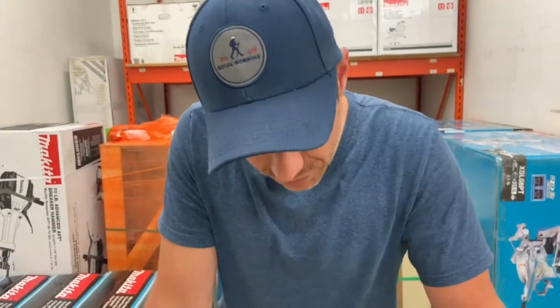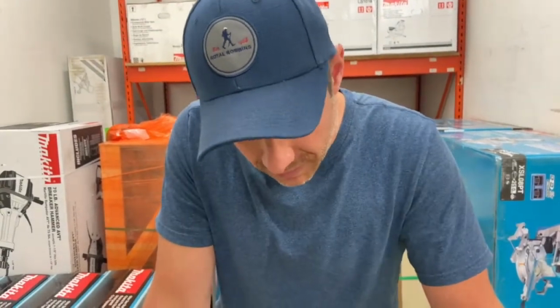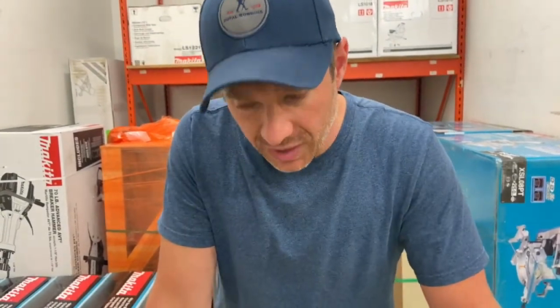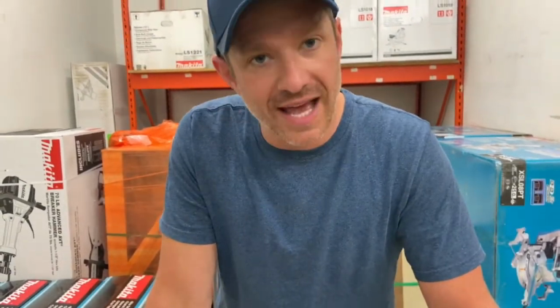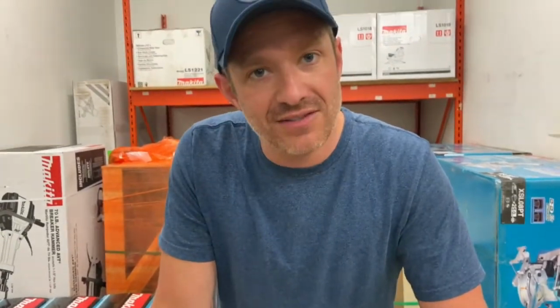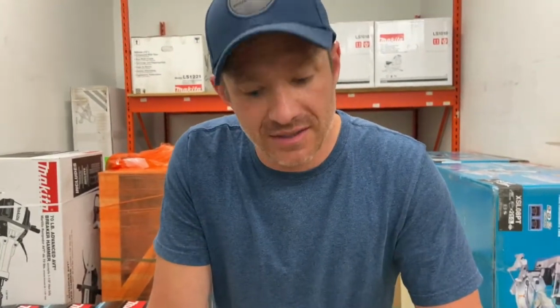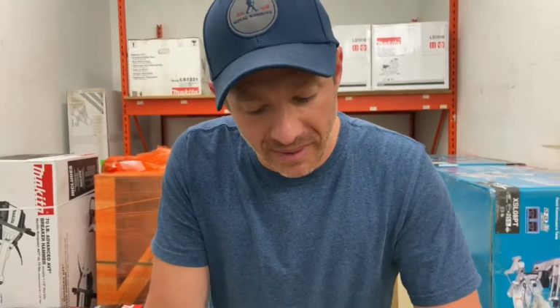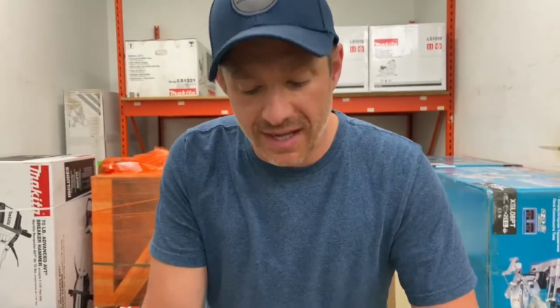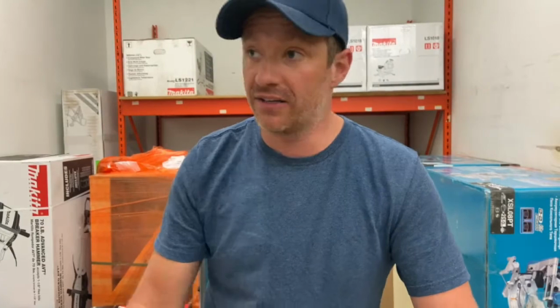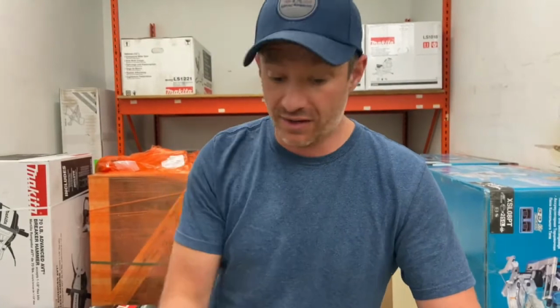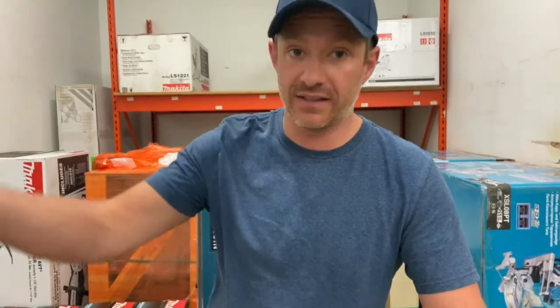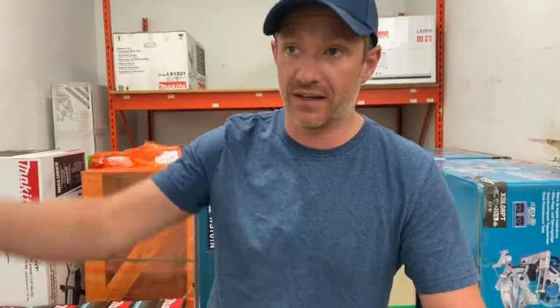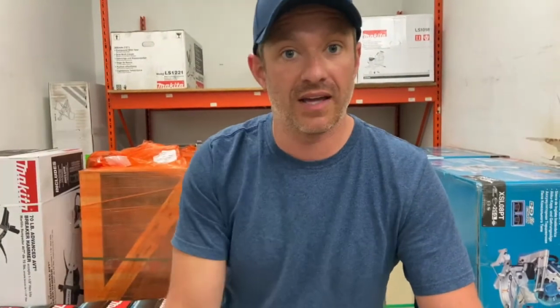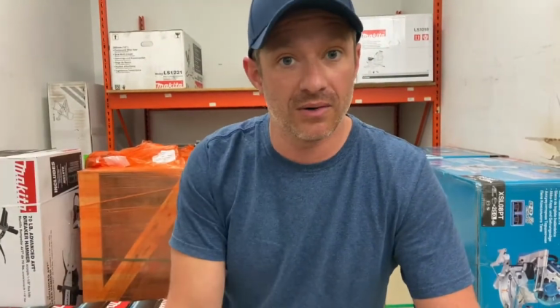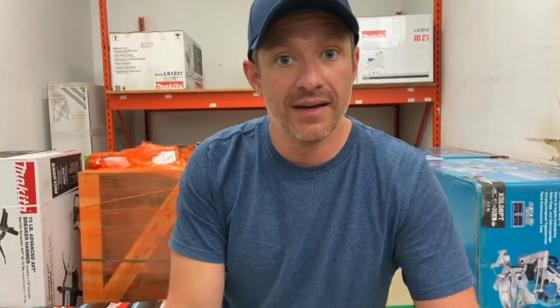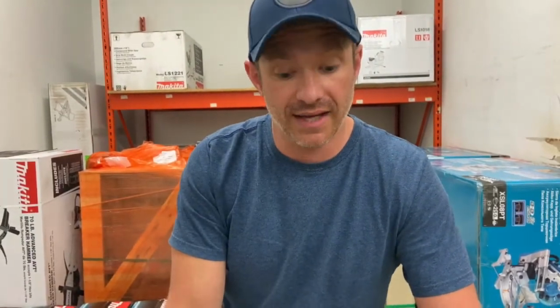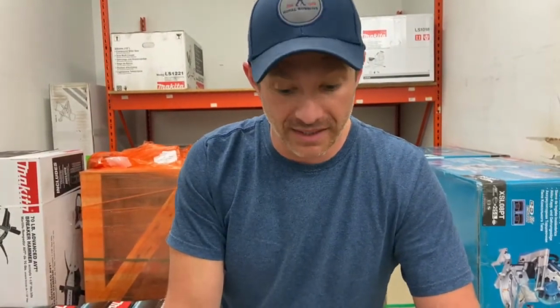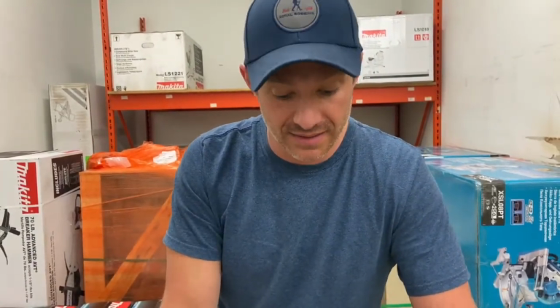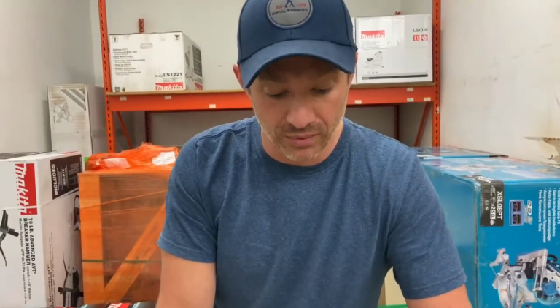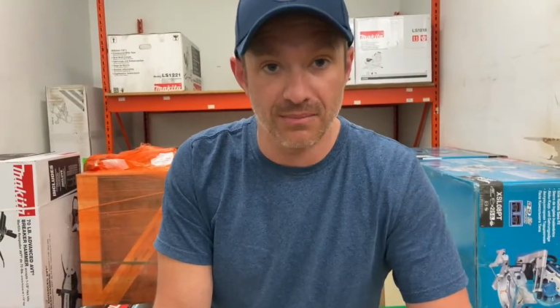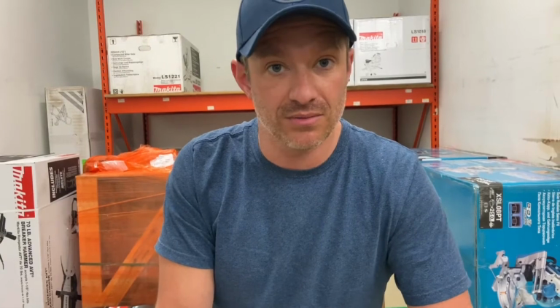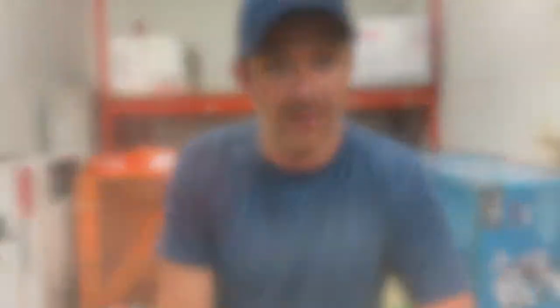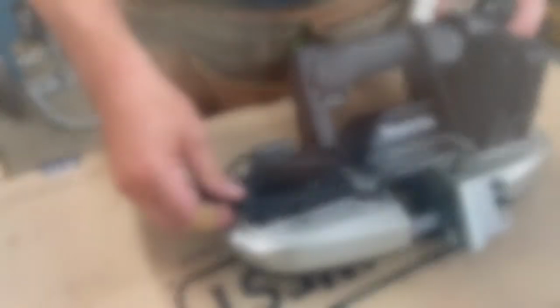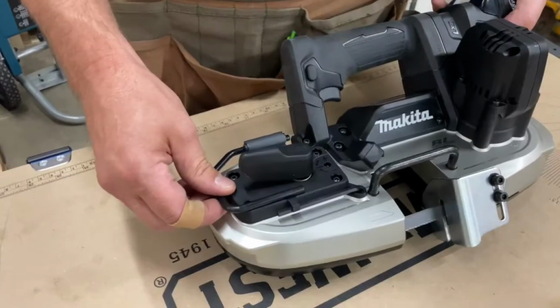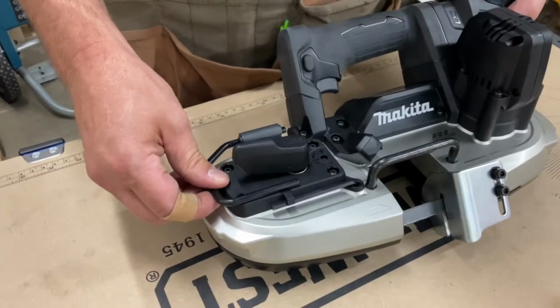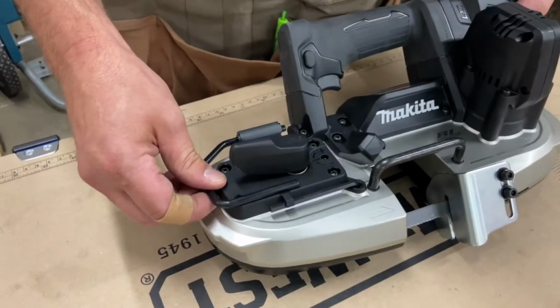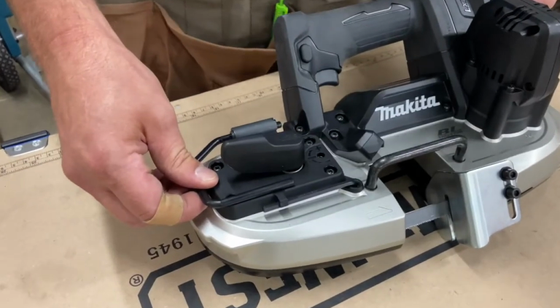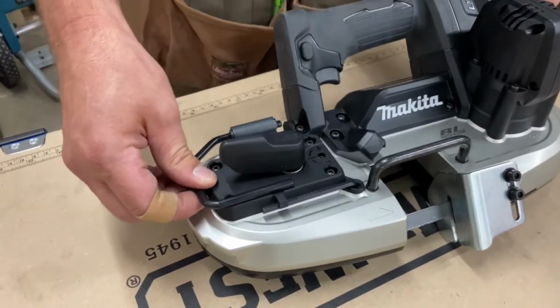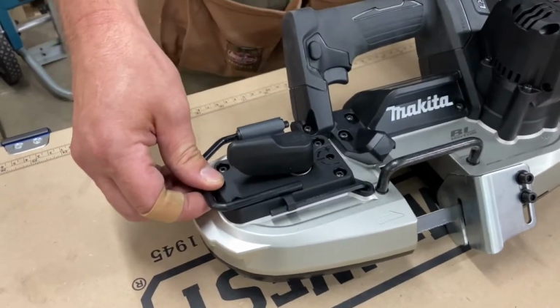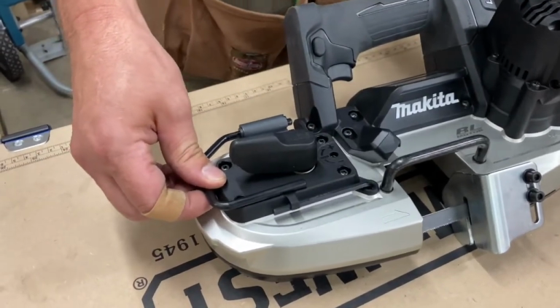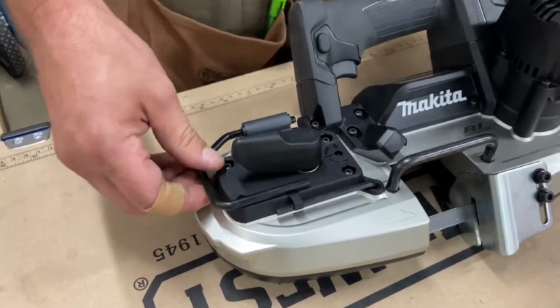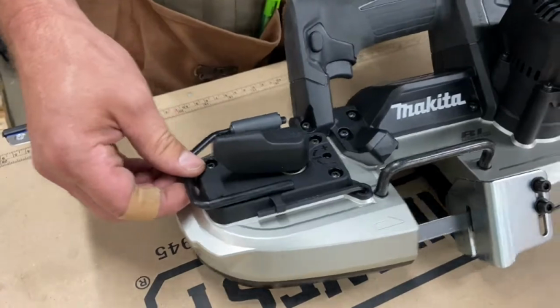It's just a great tool — cuts a lot faster than the typical bandsaw out there, even in the other 18-volt categories from Makita. This thing really smokes through the metal.